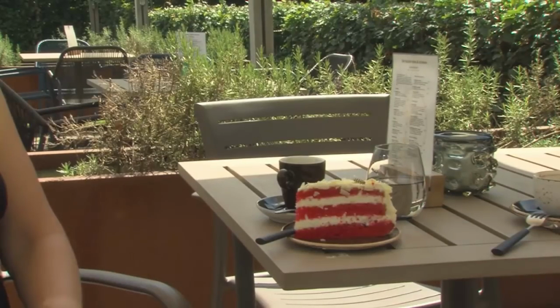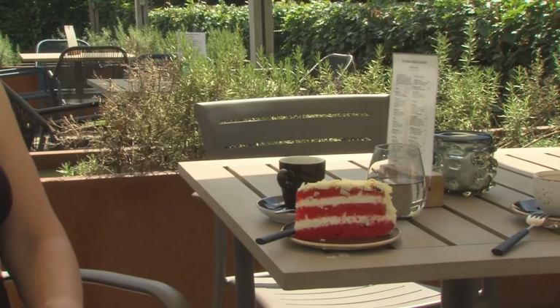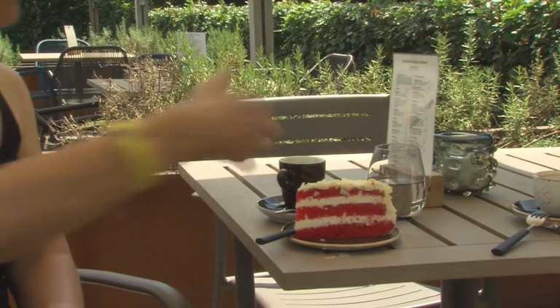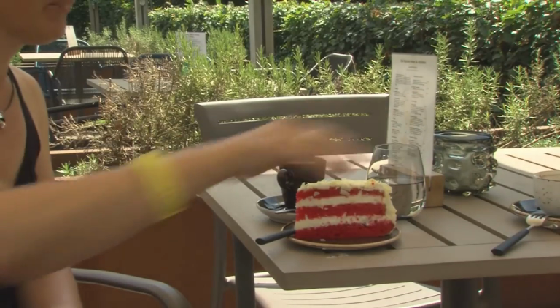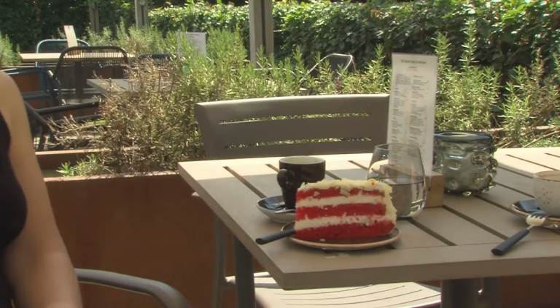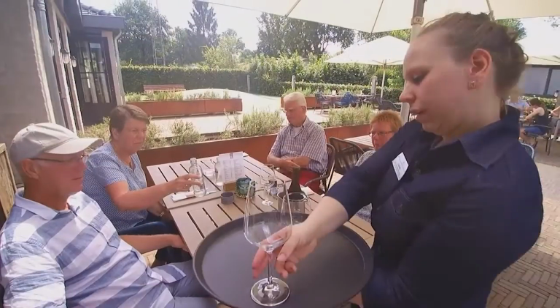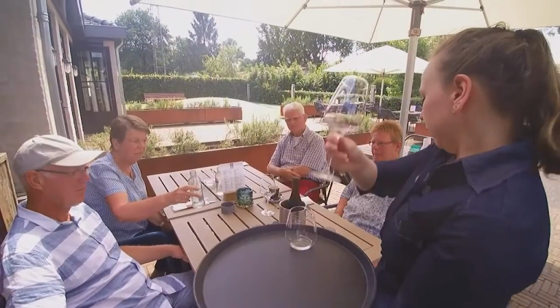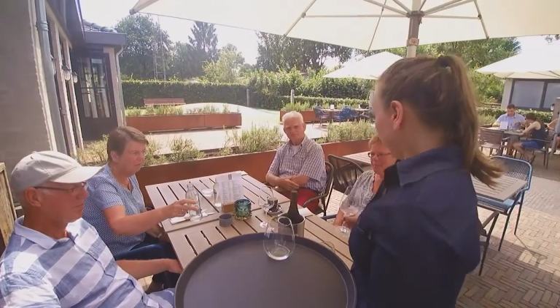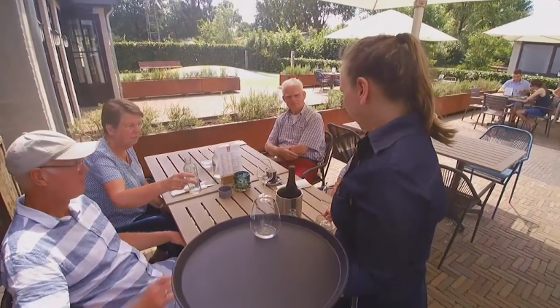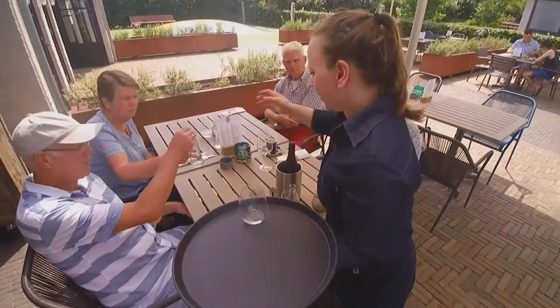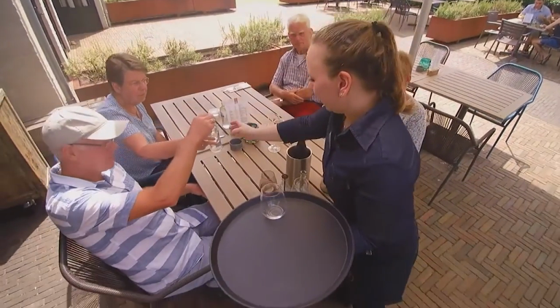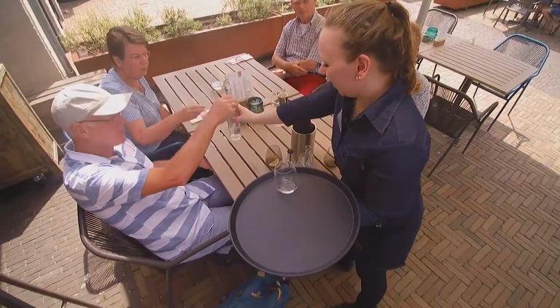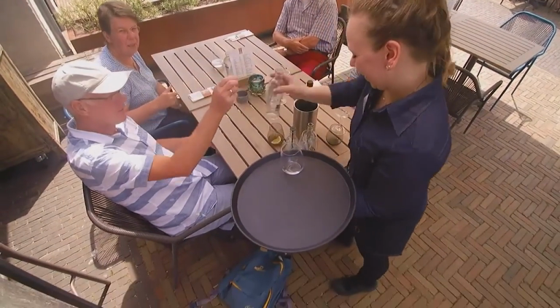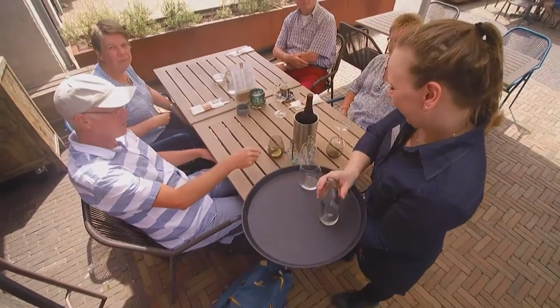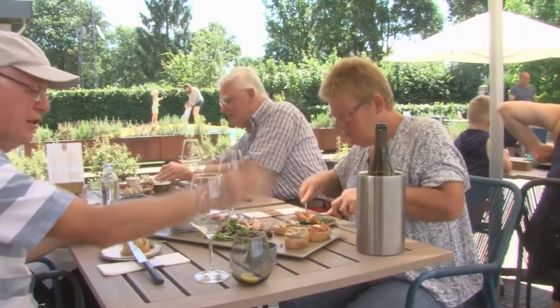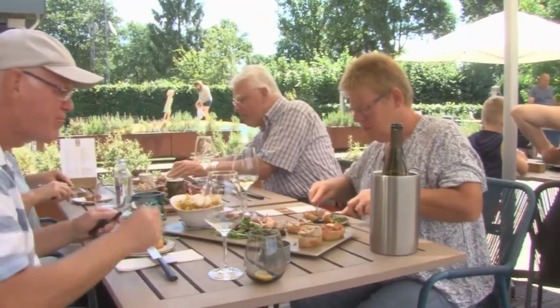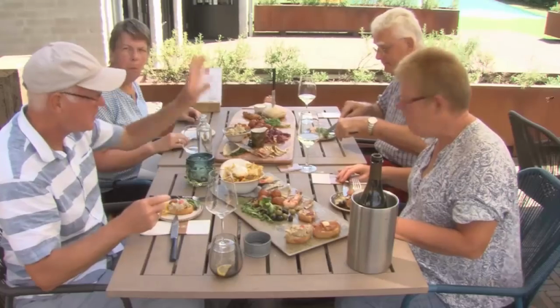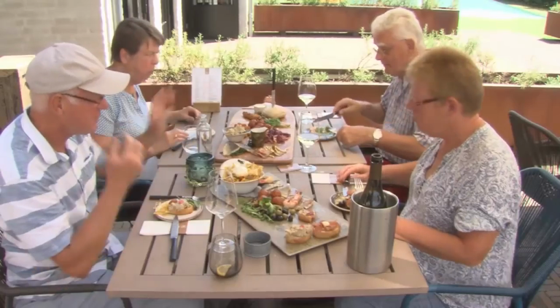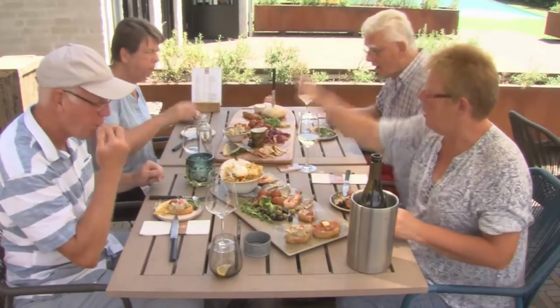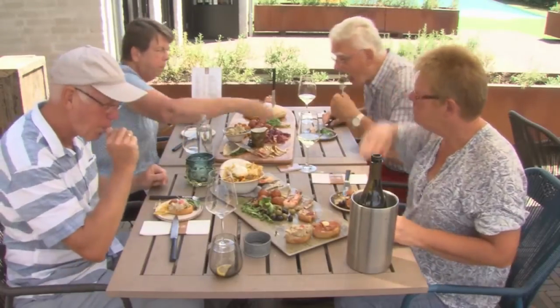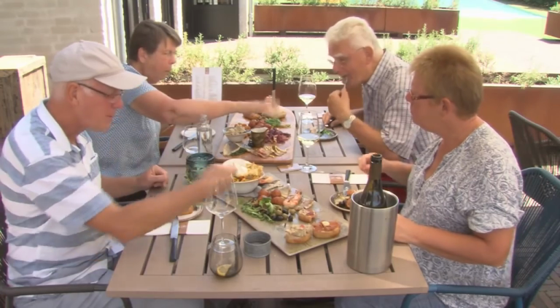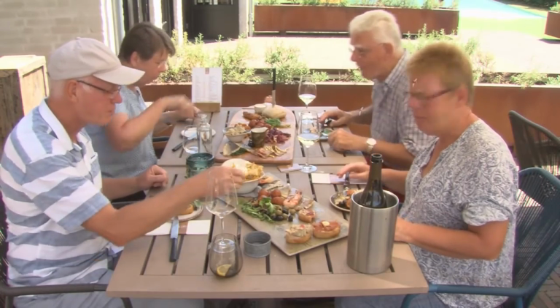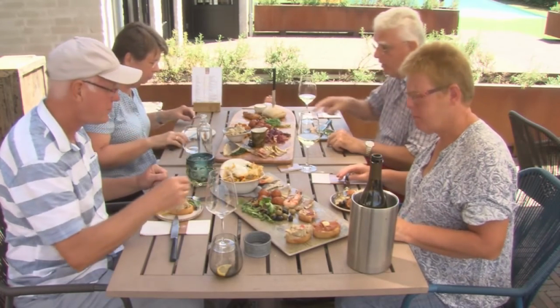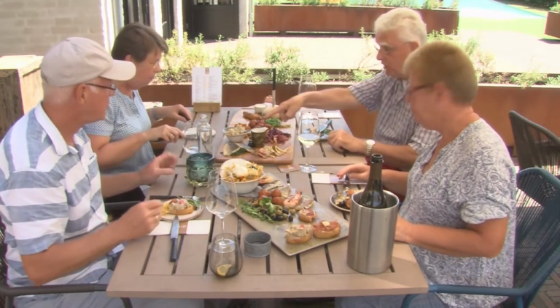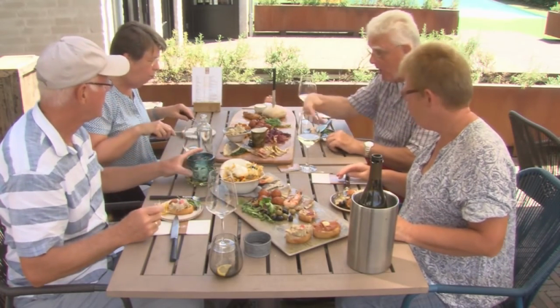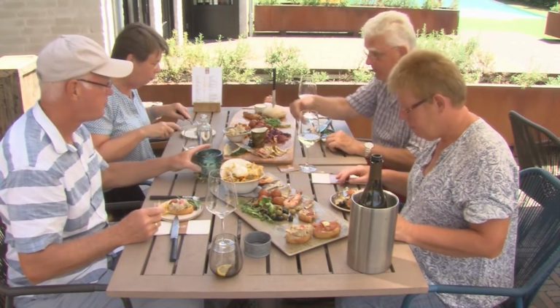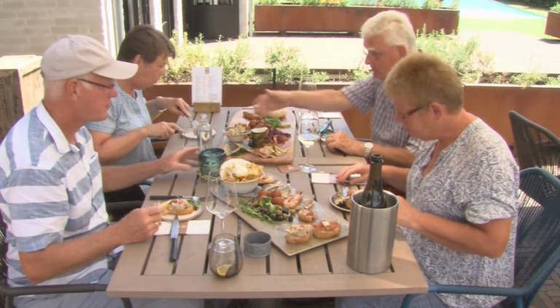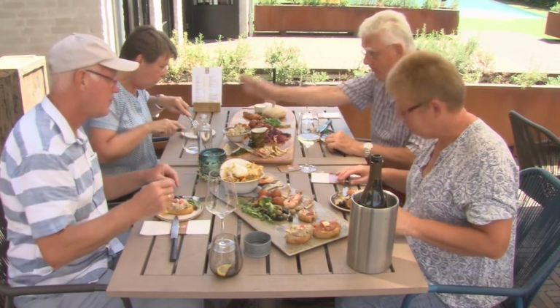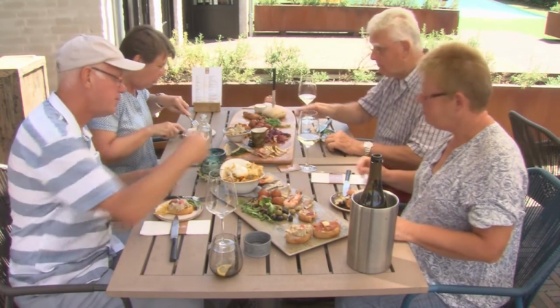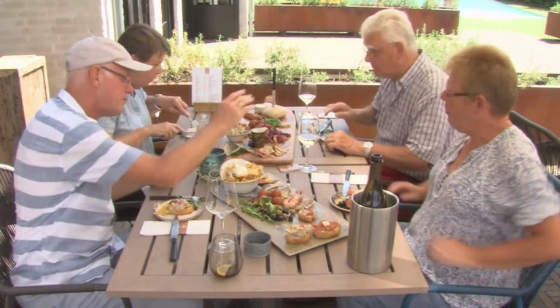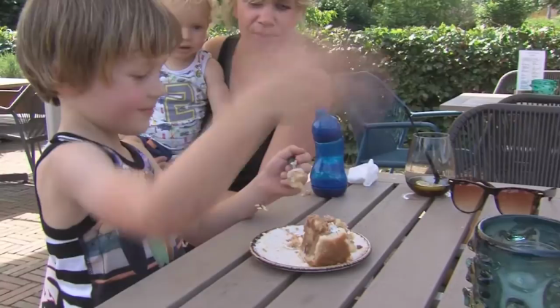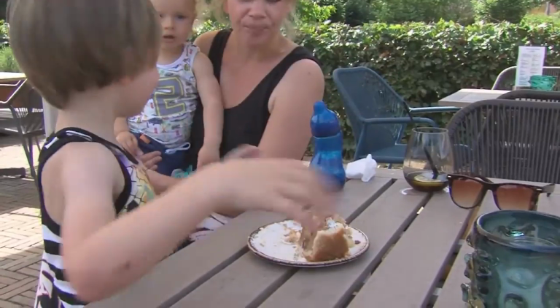Wasps. Sitting outside, enjoying a drink in the late afternoon and there they come. Trying to get rid of them has hardly any effect. Chasing them off or trying to kill them often leads to an even more aggressive behaviour.